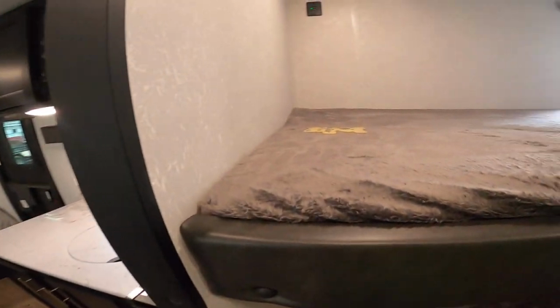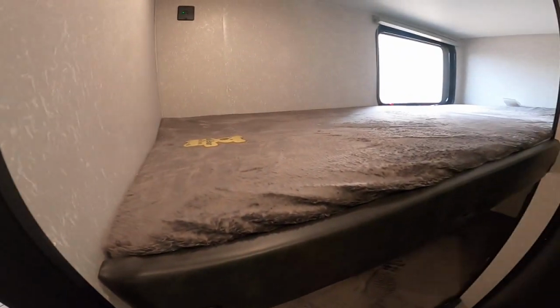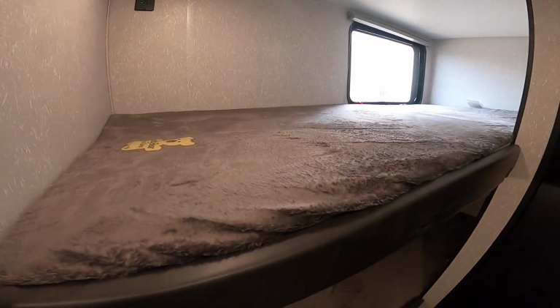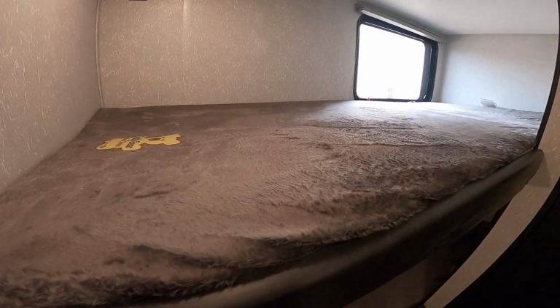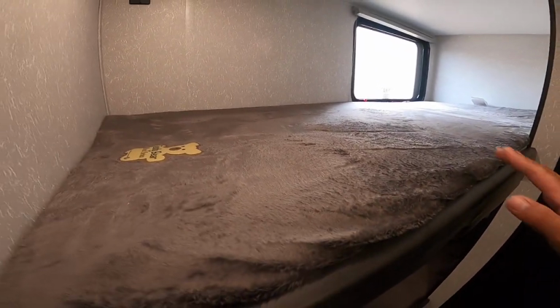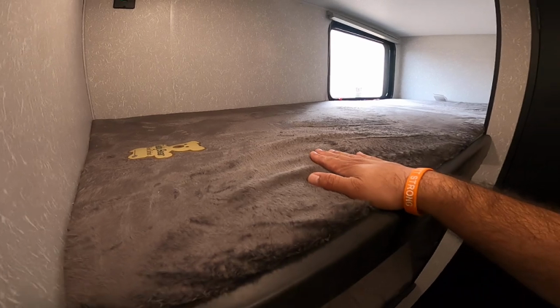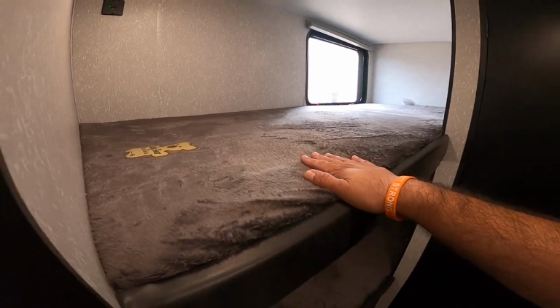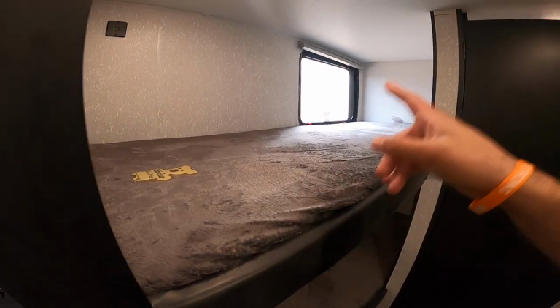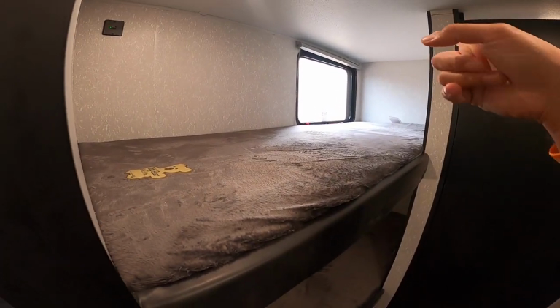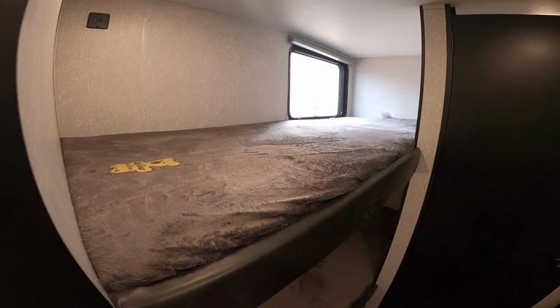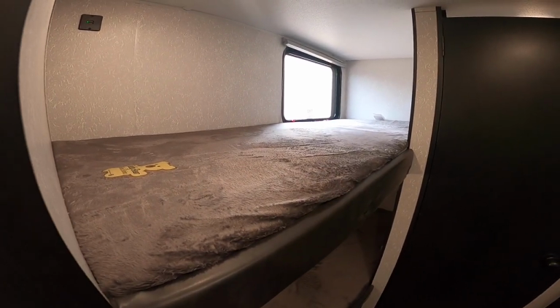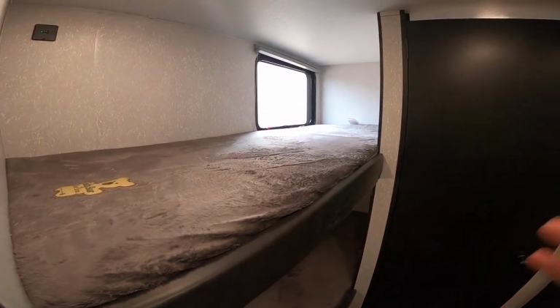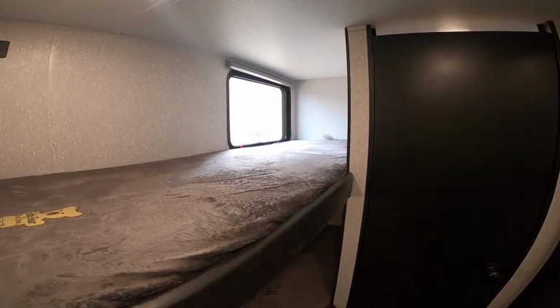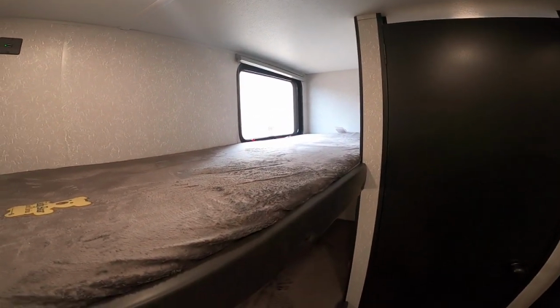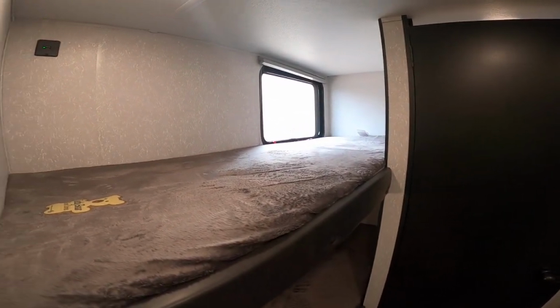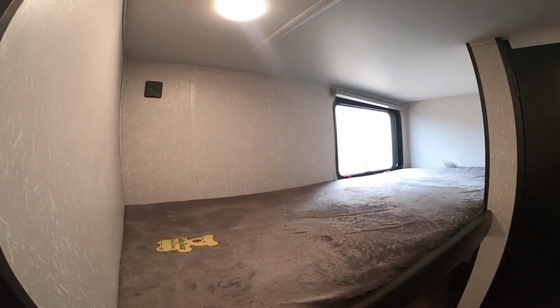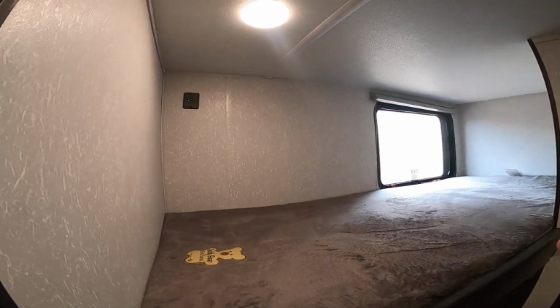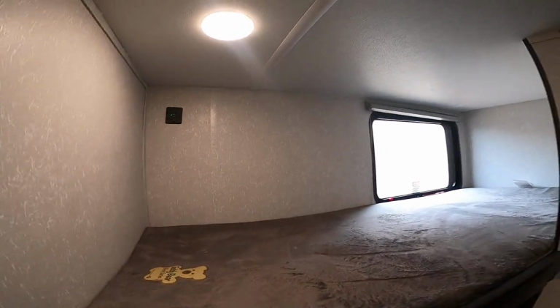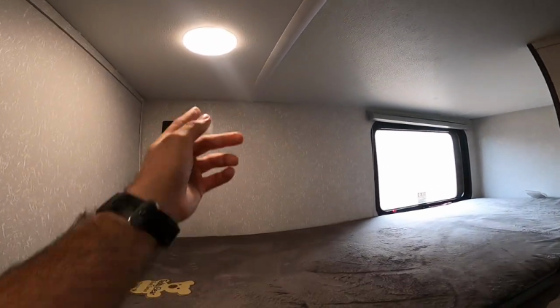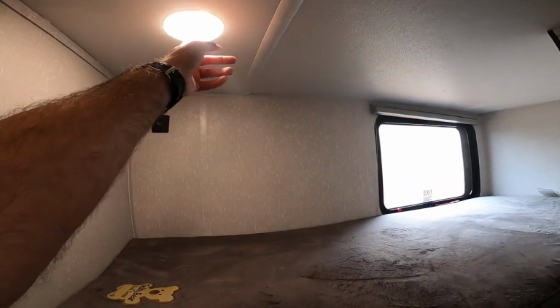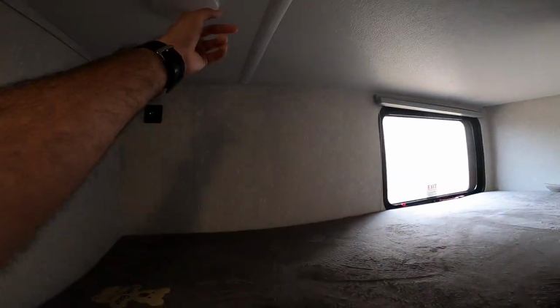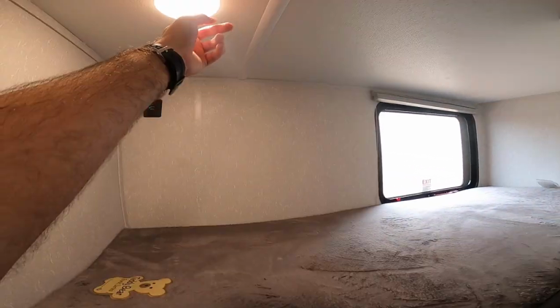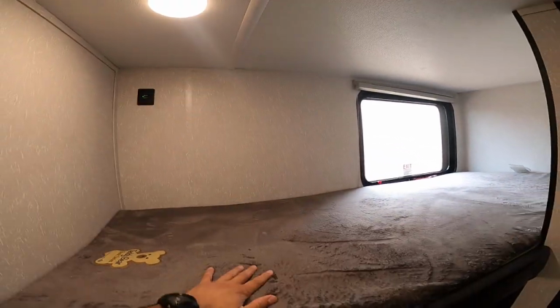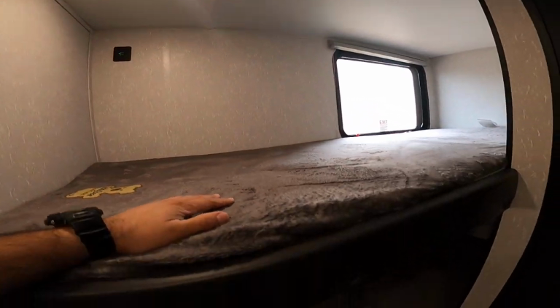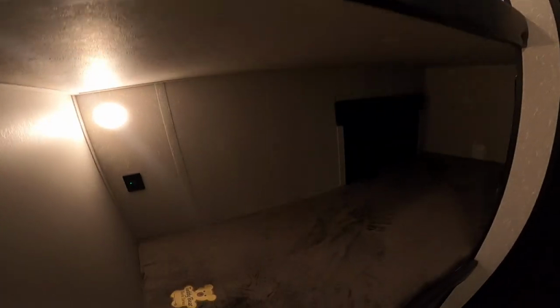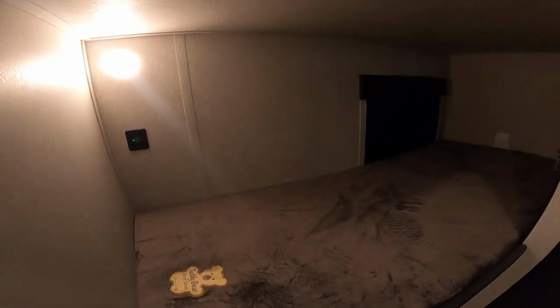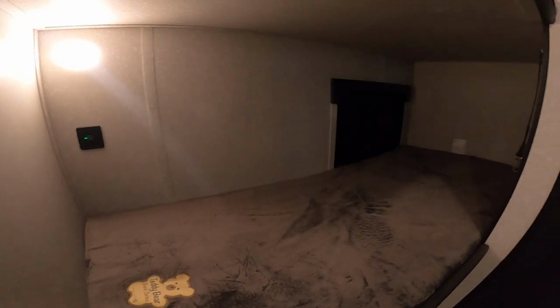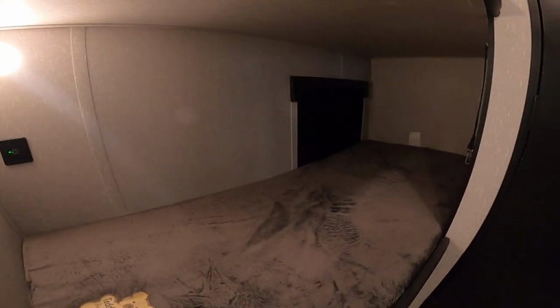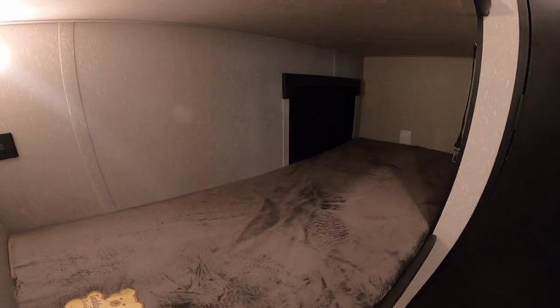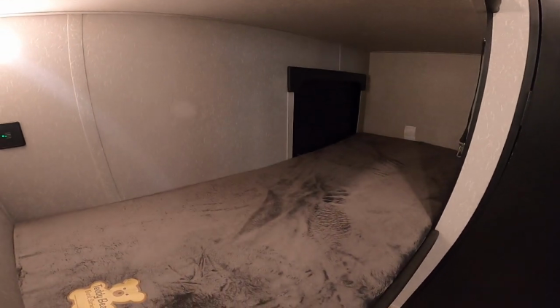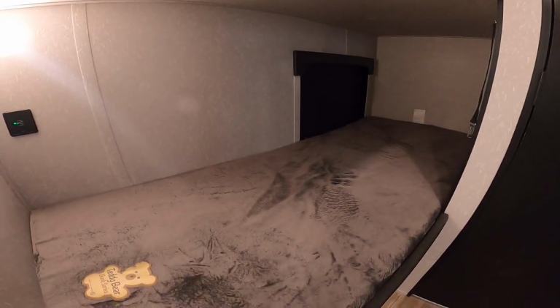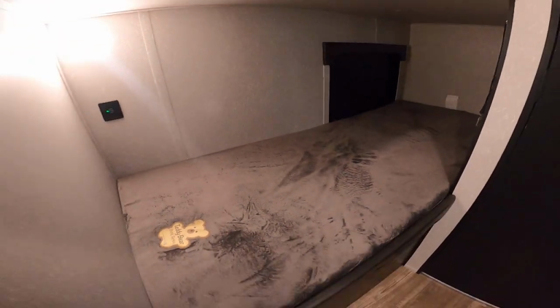Here are the single bunks. Teddy room mattresses, very comfortable. You have a window on top that opens and doubles as an emergency exit. You have USB chargers and lights you can turn off and on individually on each bunk, as well as that access door that we had discussed.